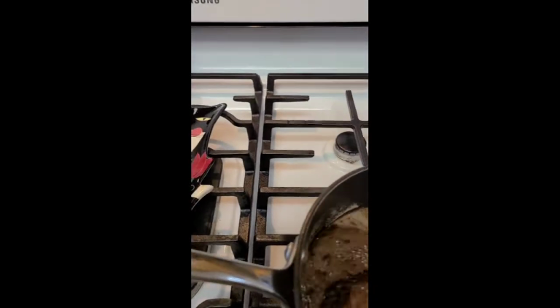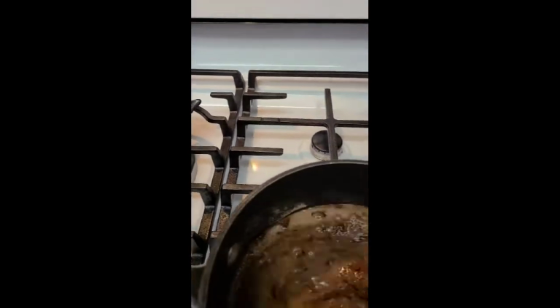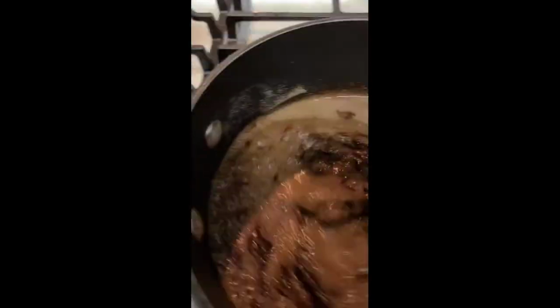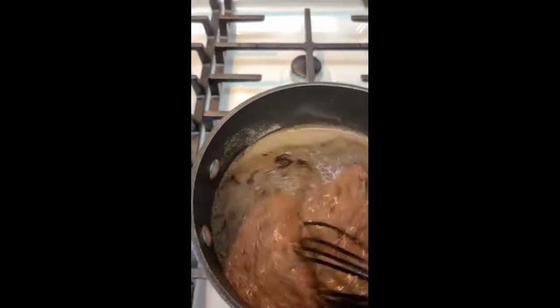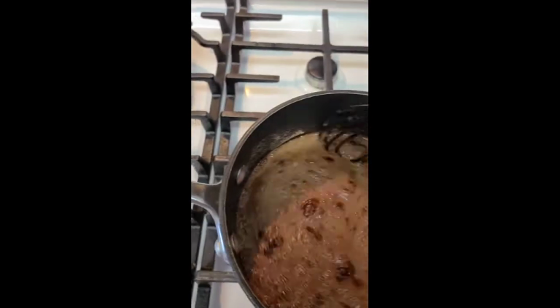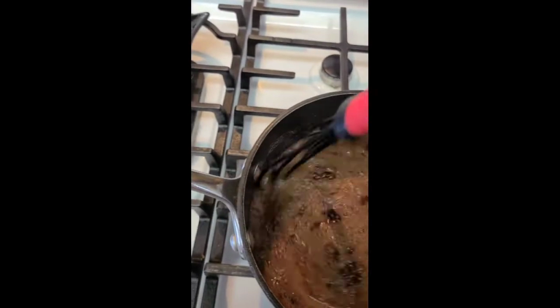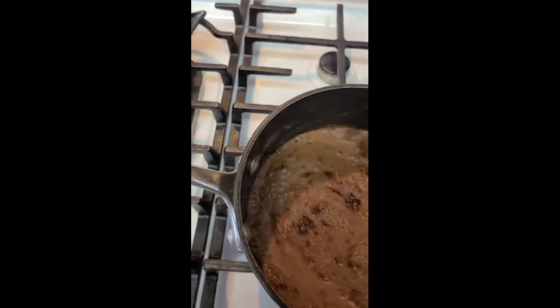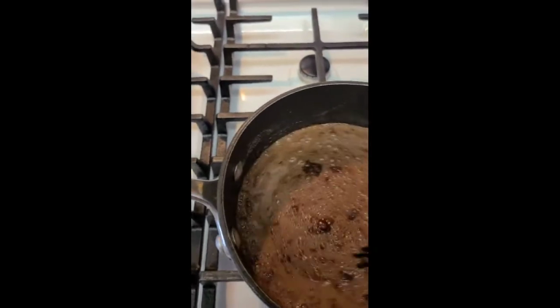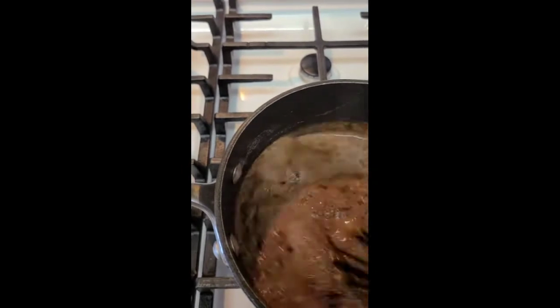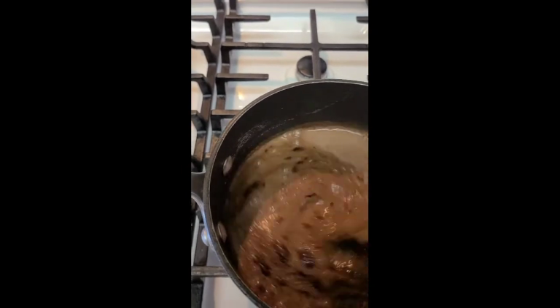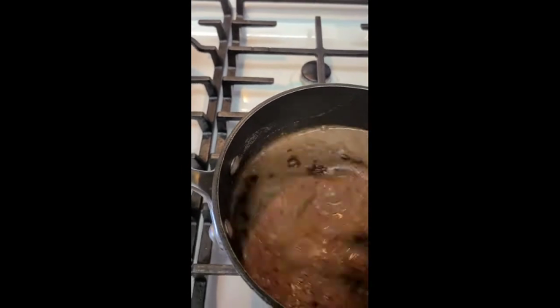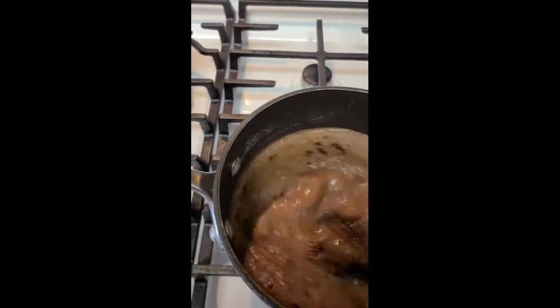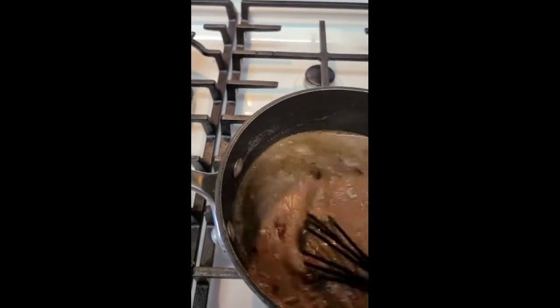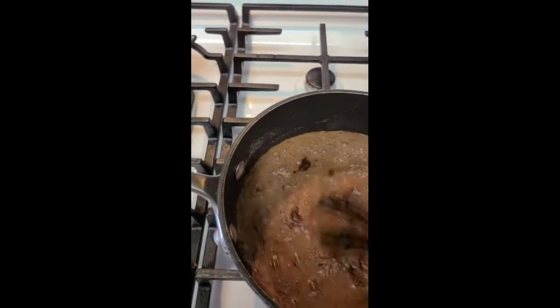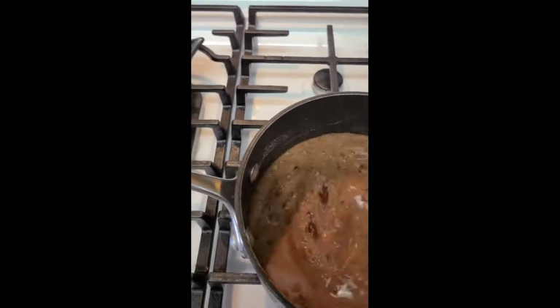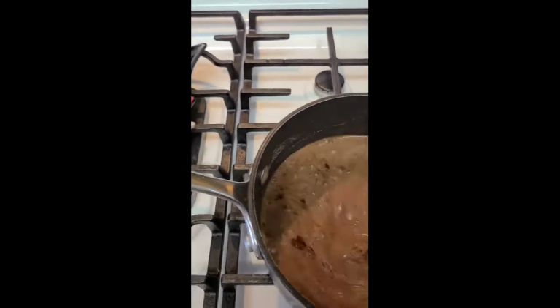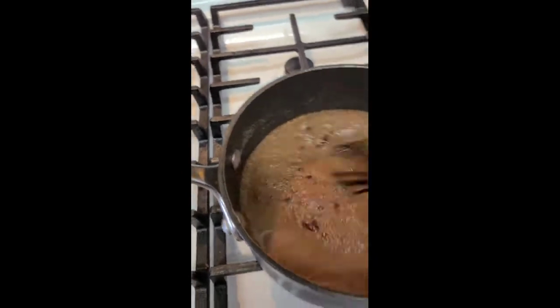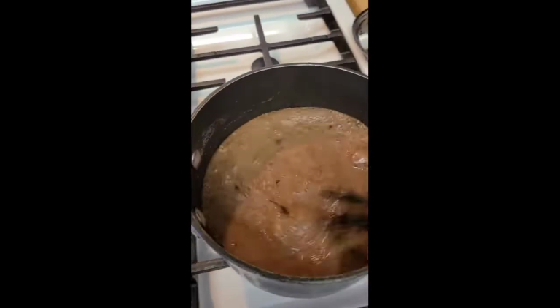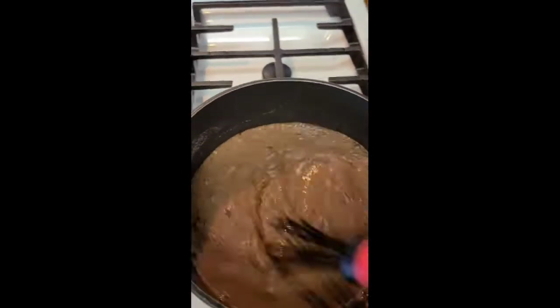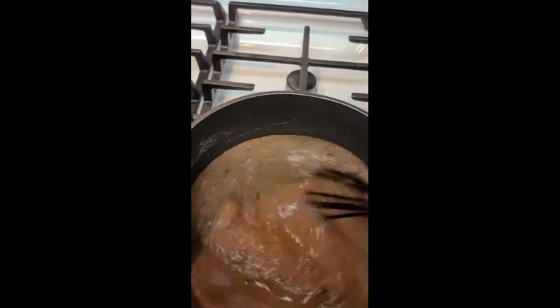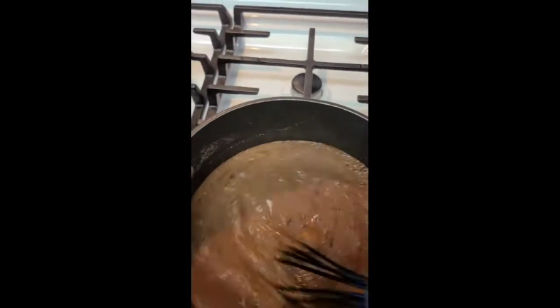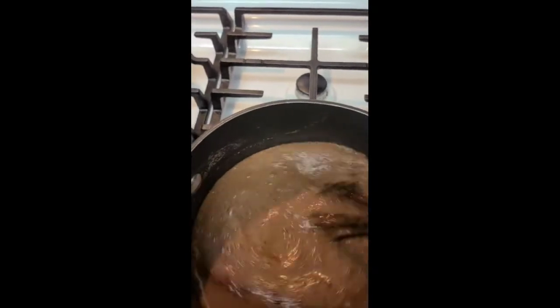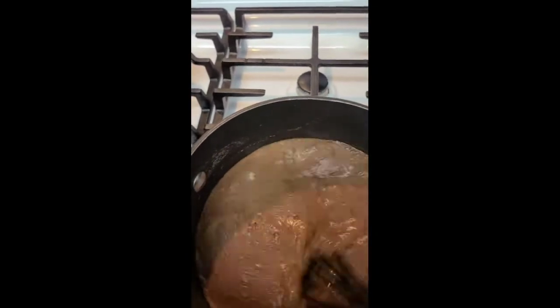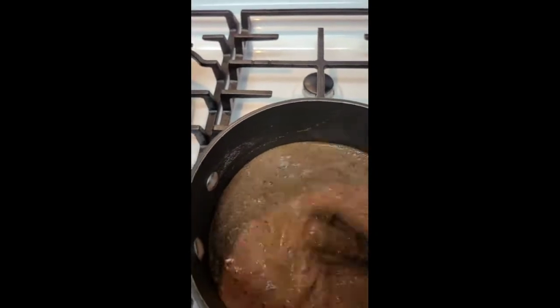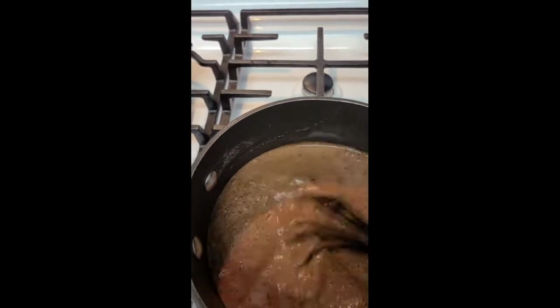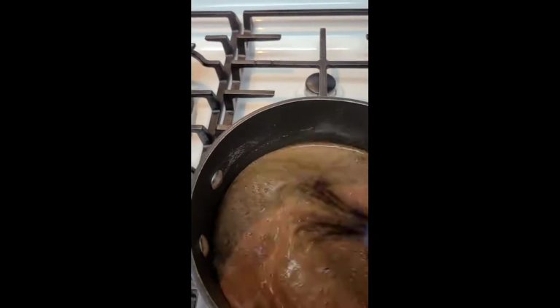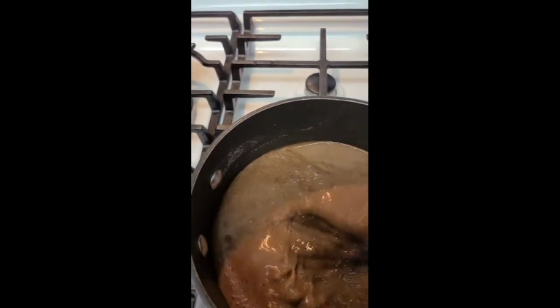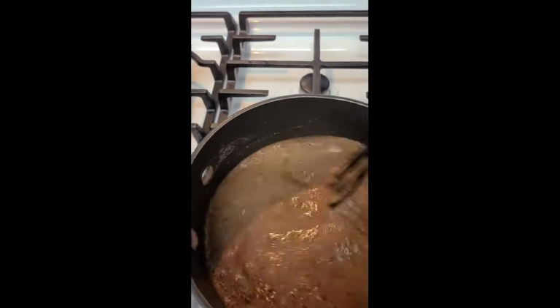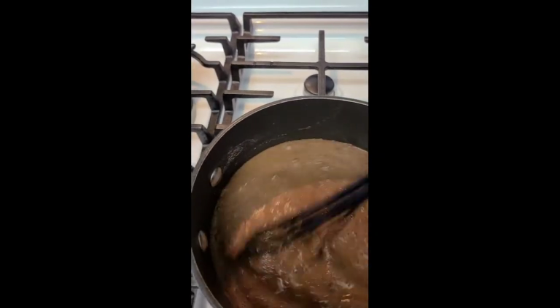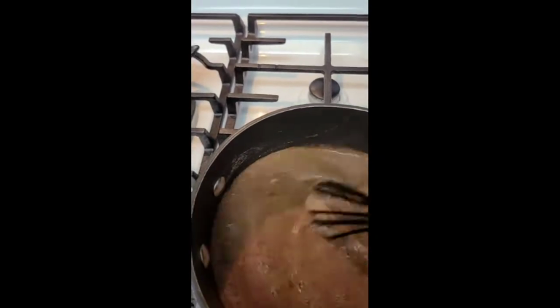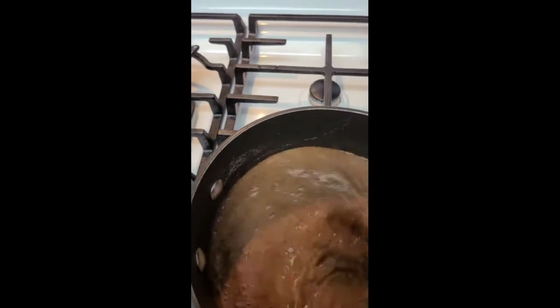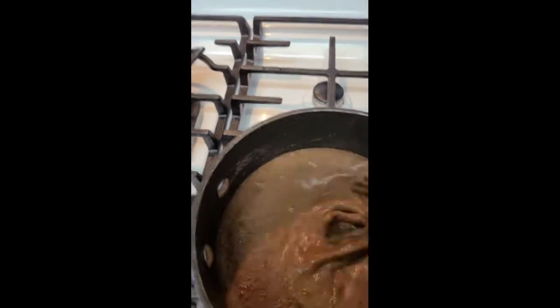Happy Sunday, good morning! I'm in the mood to make a nice chocolatey dessert for today, so I'm doing an easy recipe. It doesn't take much time or effort.